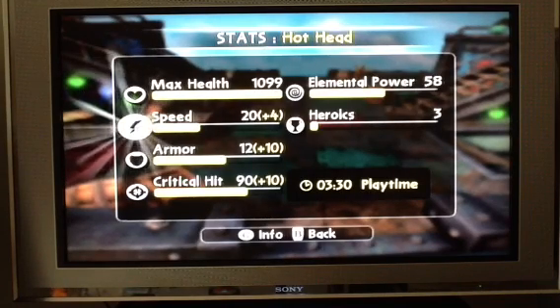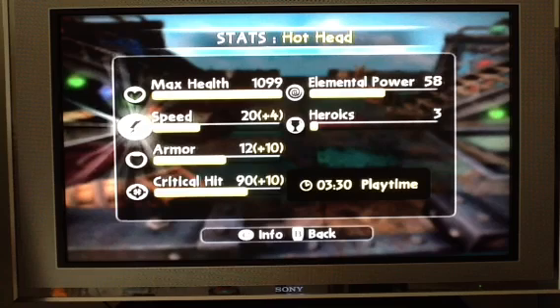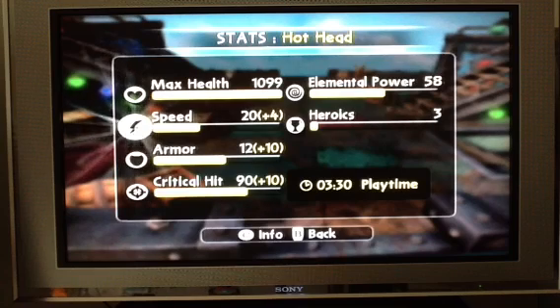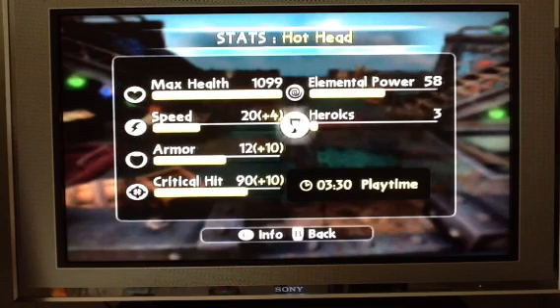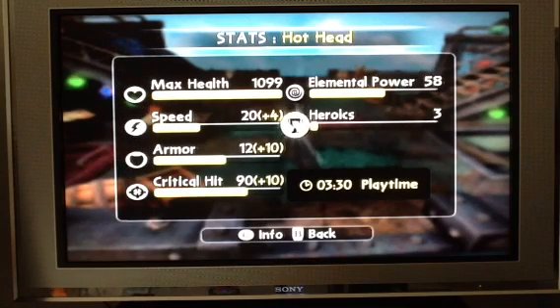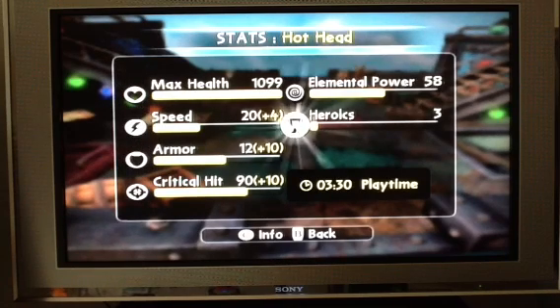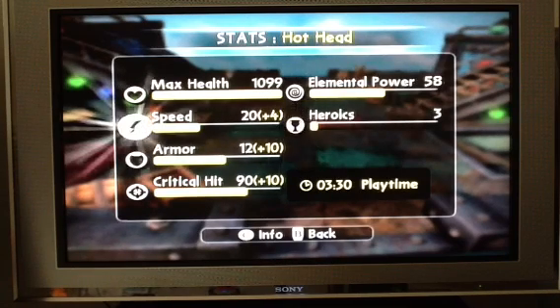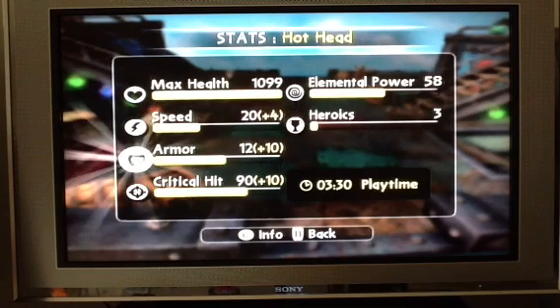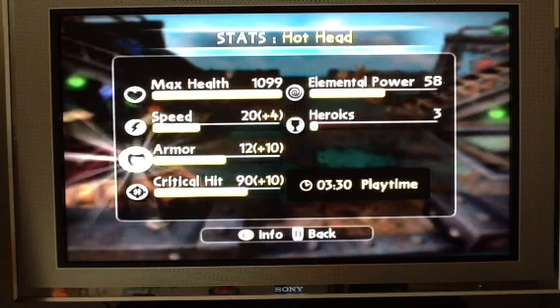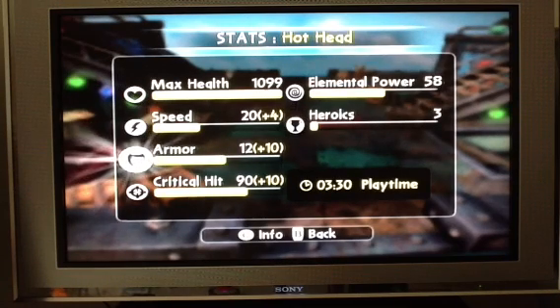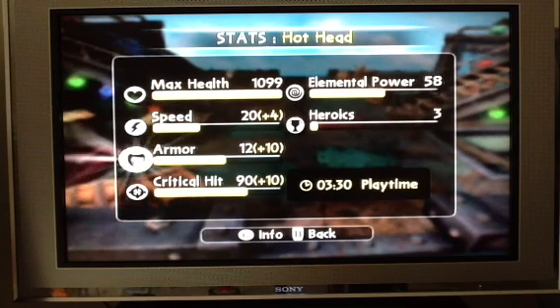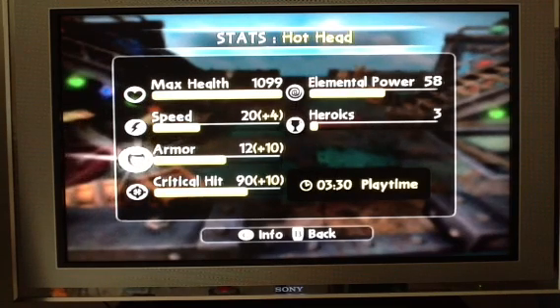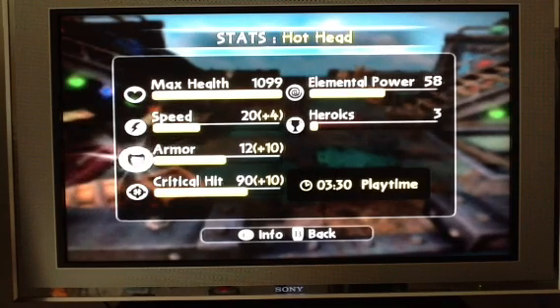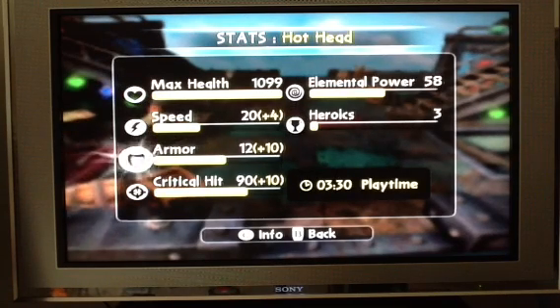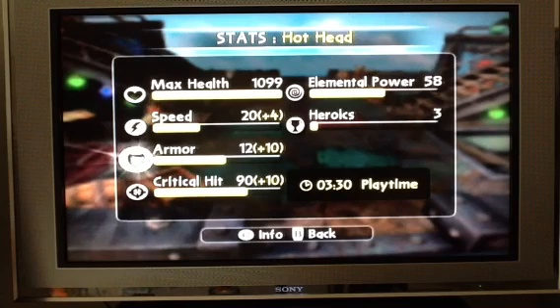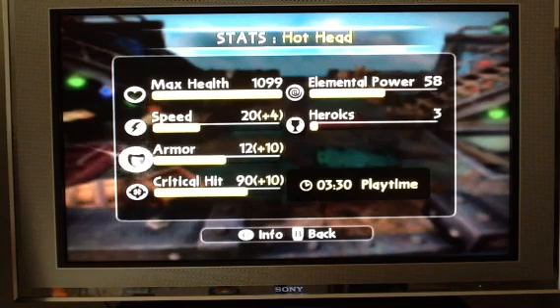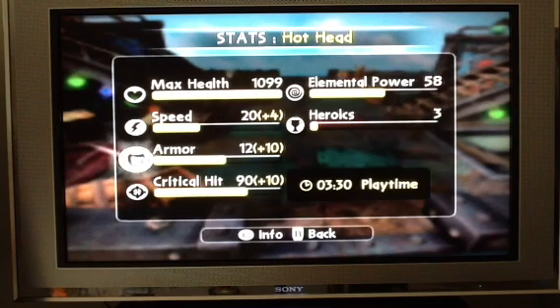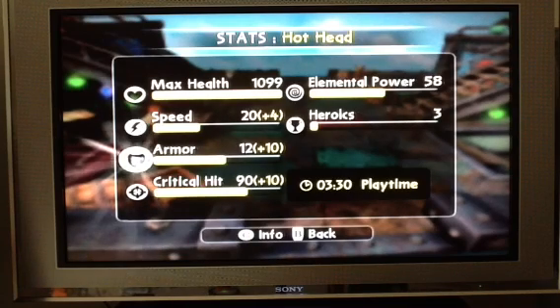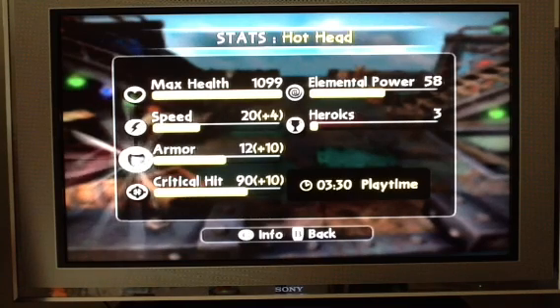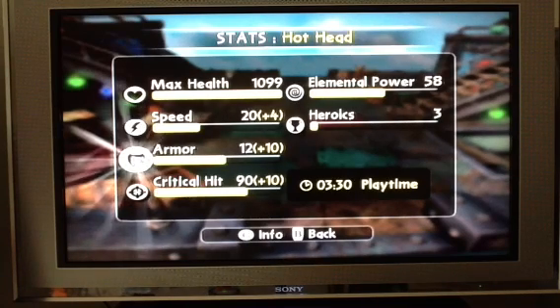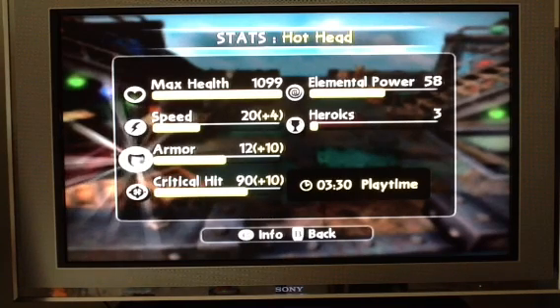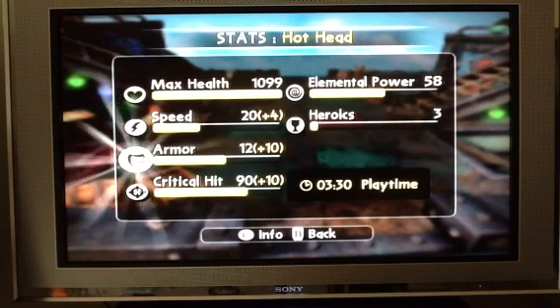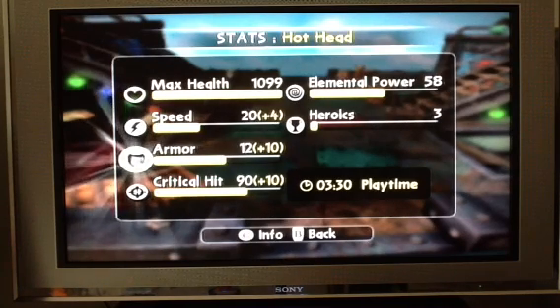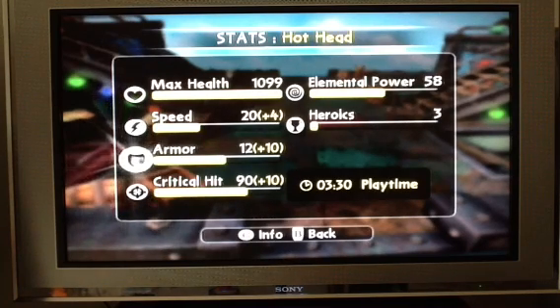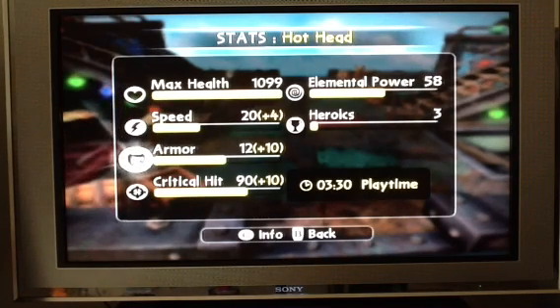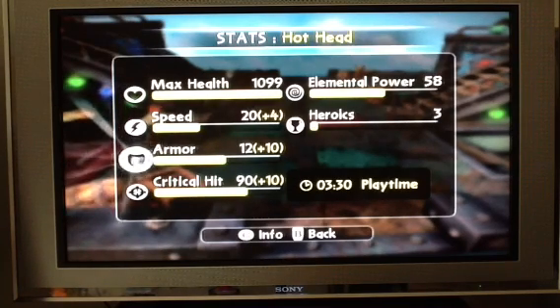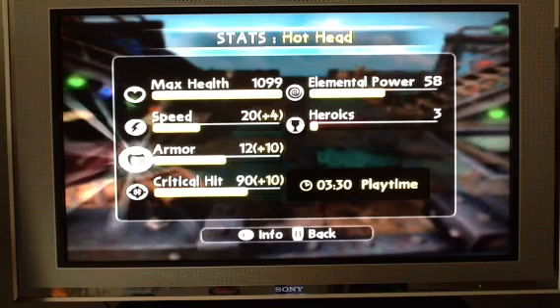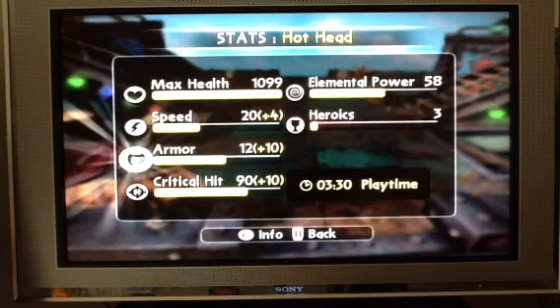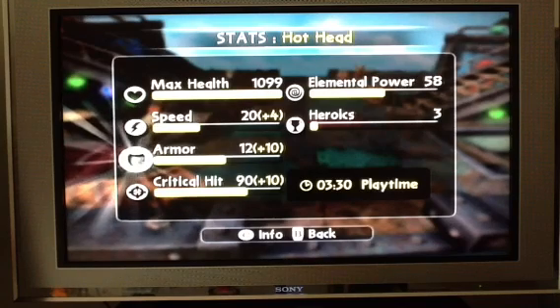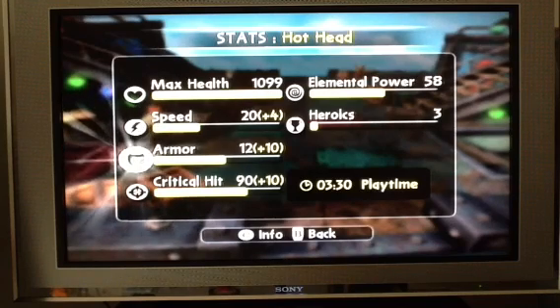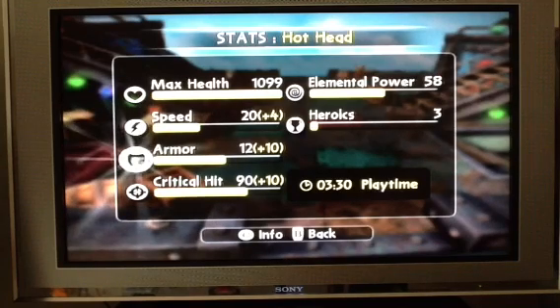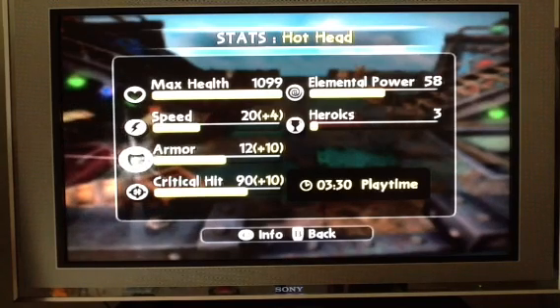If you're wondering how to get this really good hat, you need to complete 9 quests with a certain Skylander, and with that Skylander you unlock it. That's what I did. Armor: 12, with this hat it's 22.